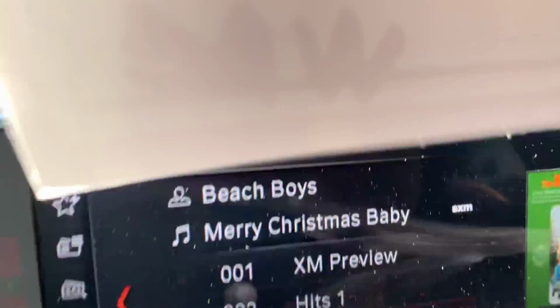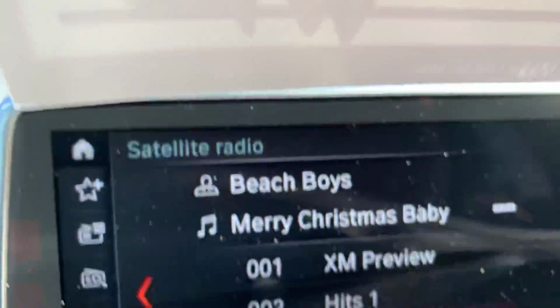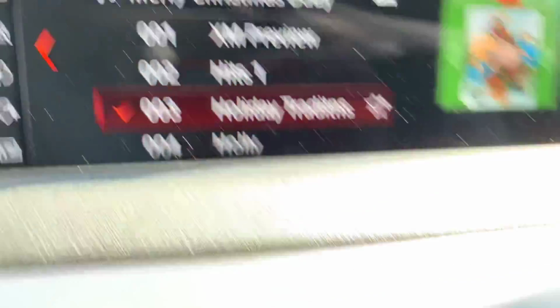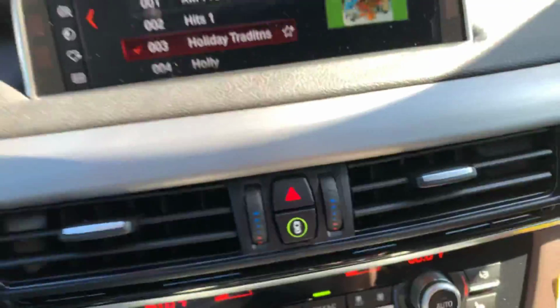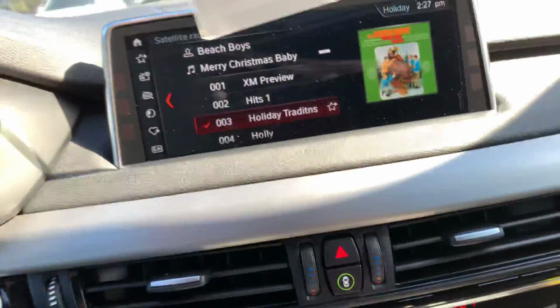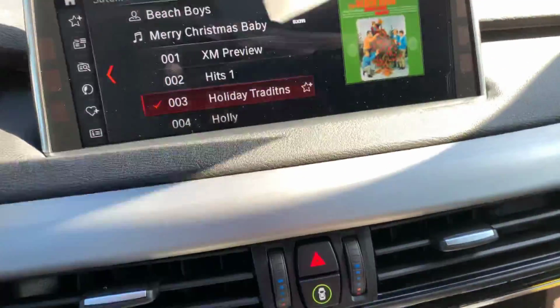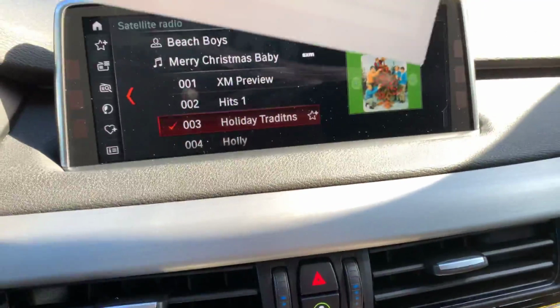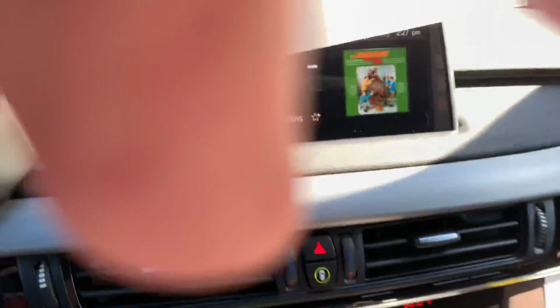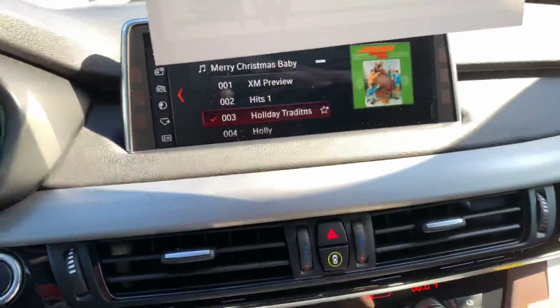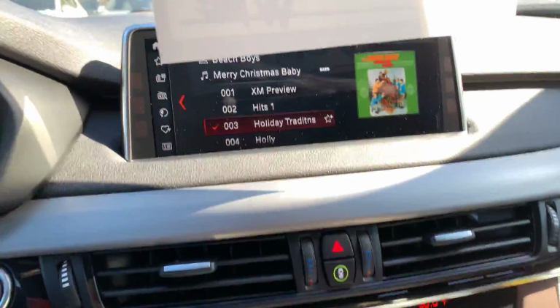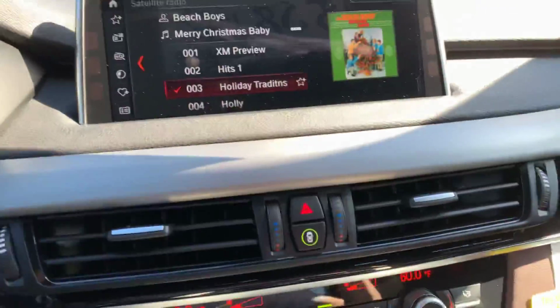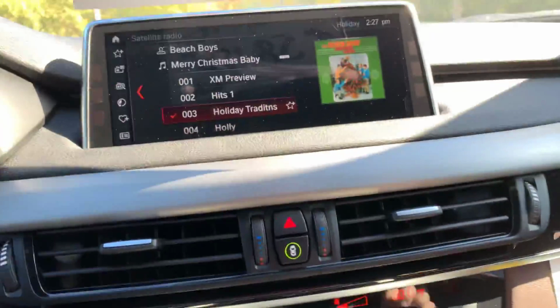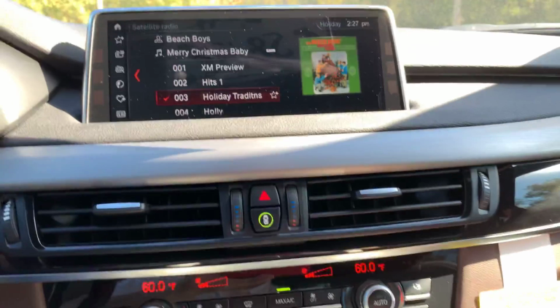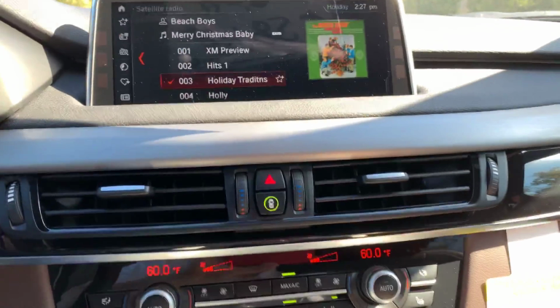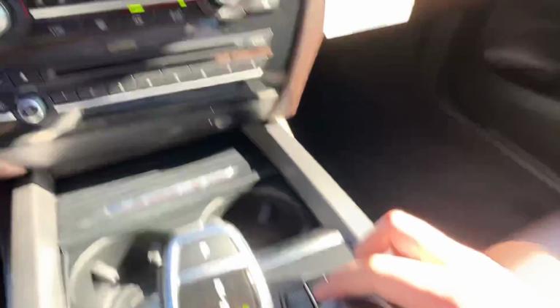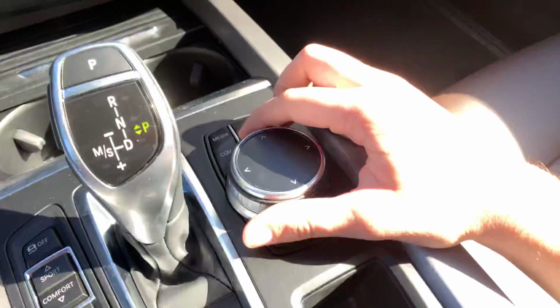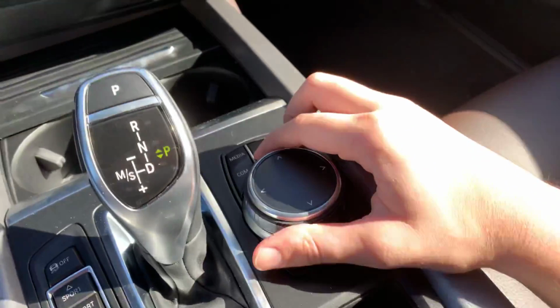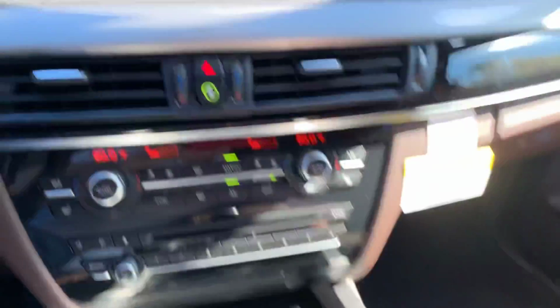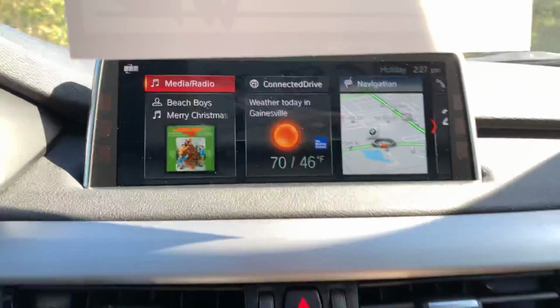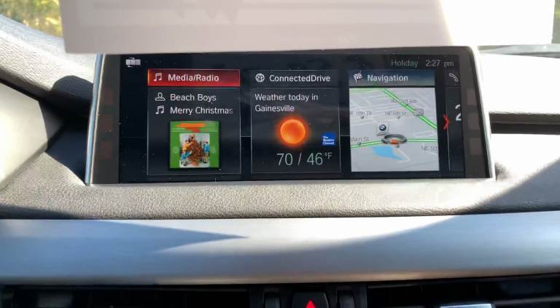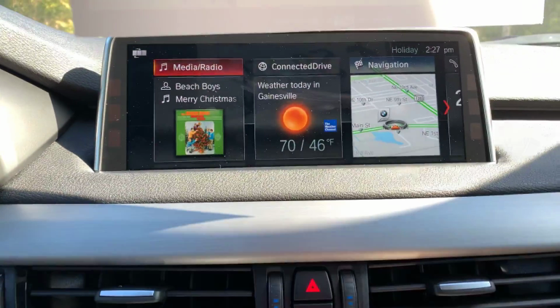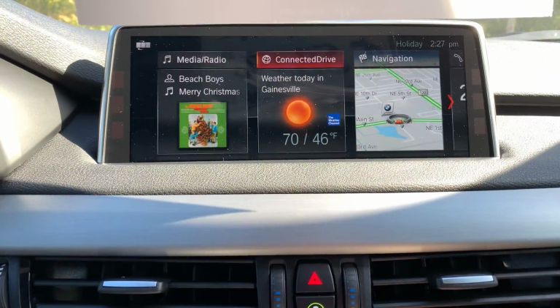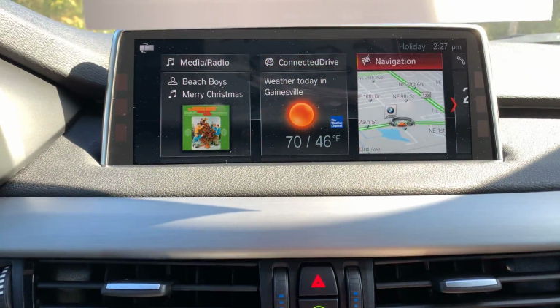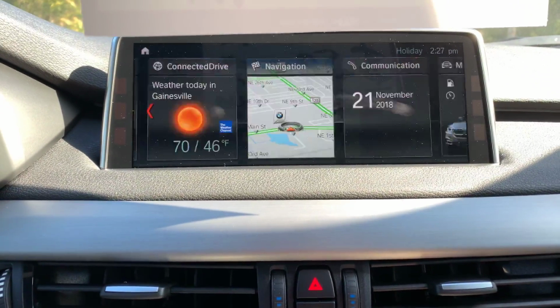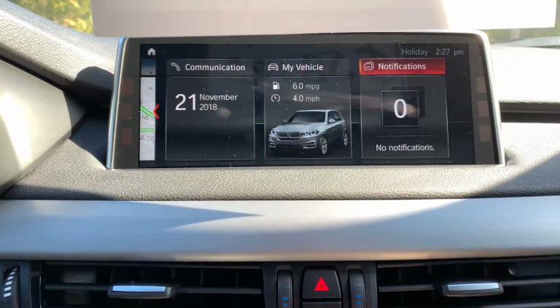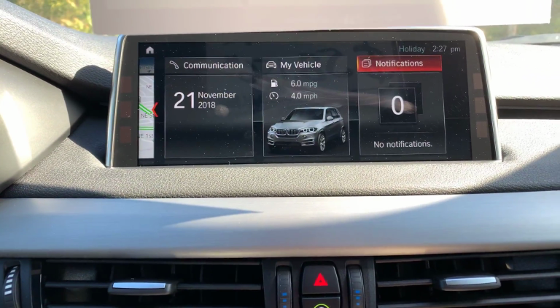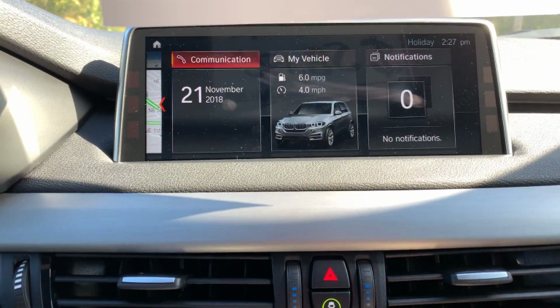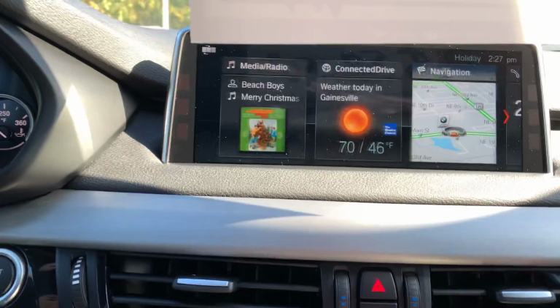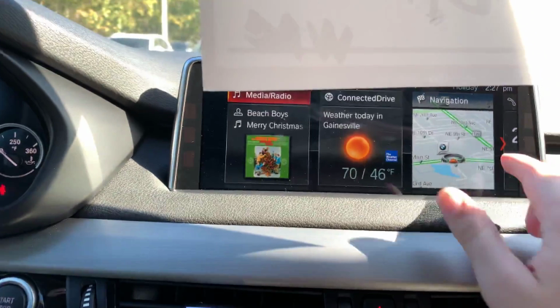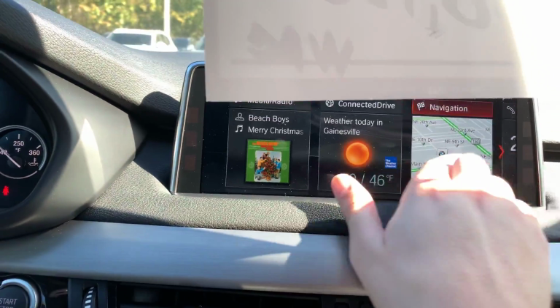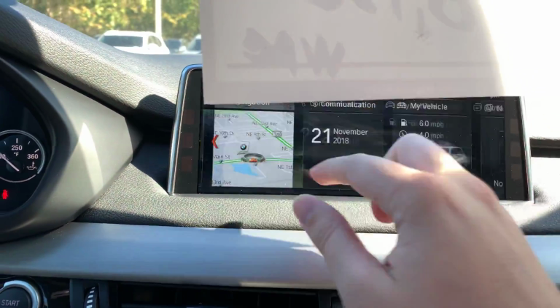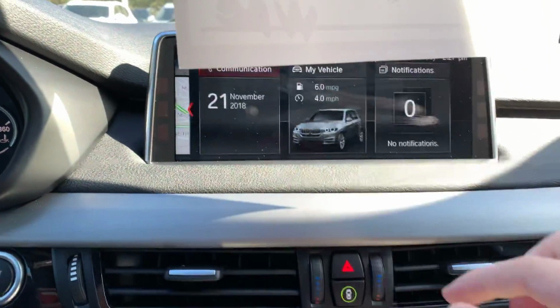Here's where you're going to find your iDrive screen — that's the screen with all the menus on it. You can operate it with this controller right here and you have different options for that. It's also a touchscreen if you'd like to use that.